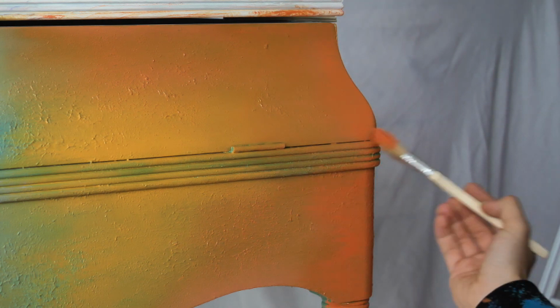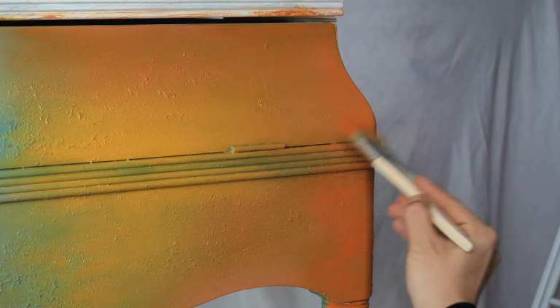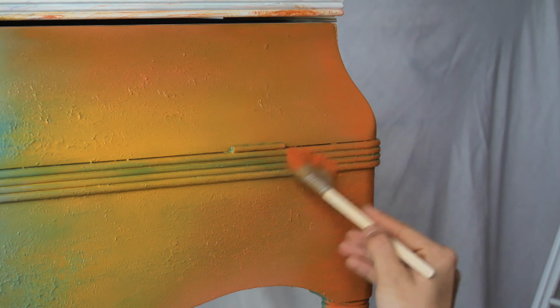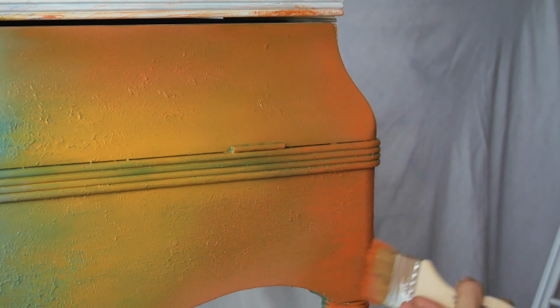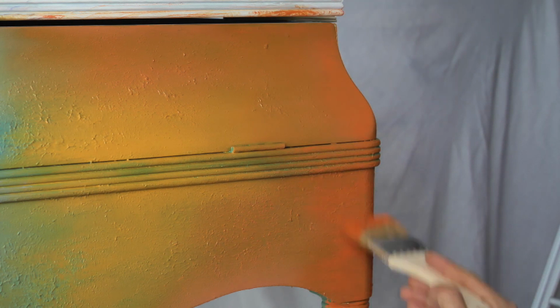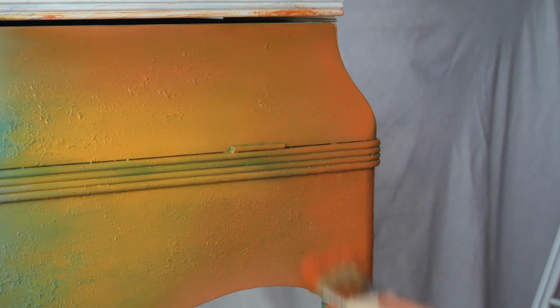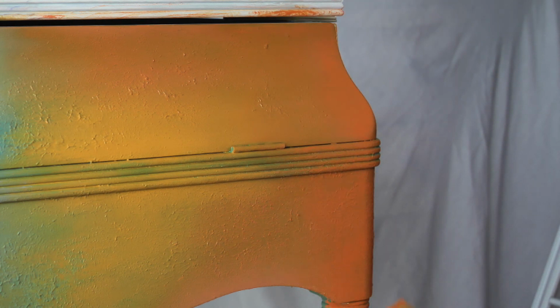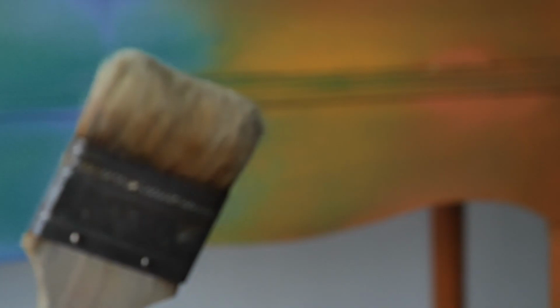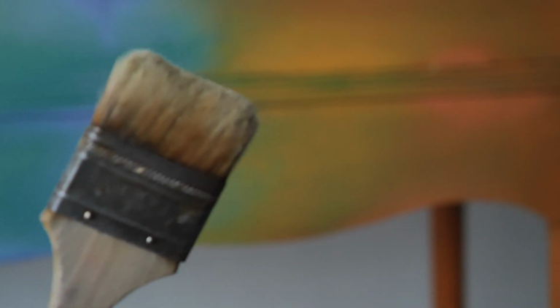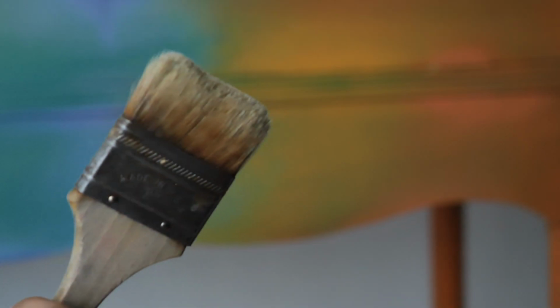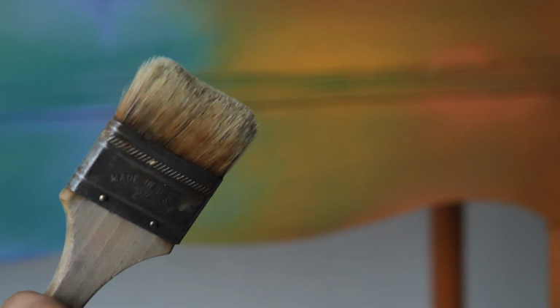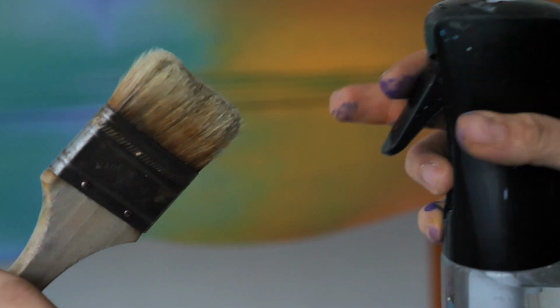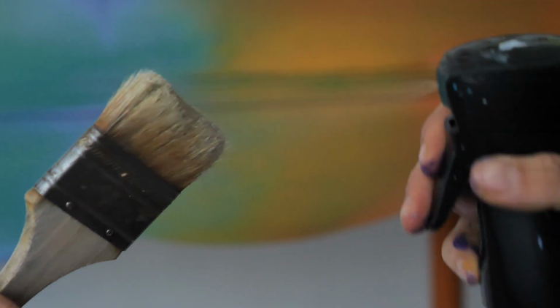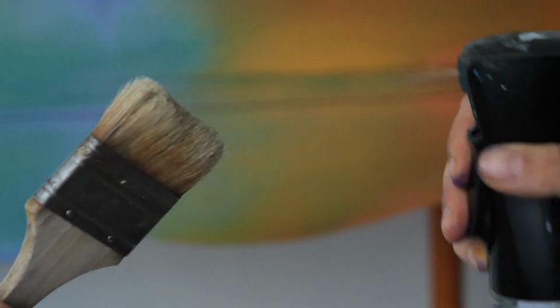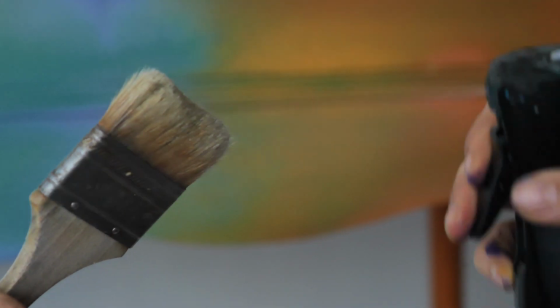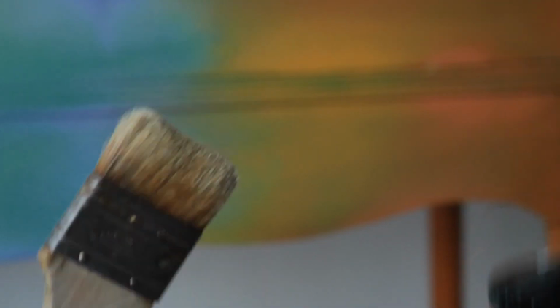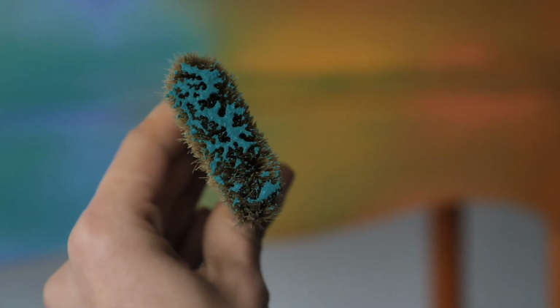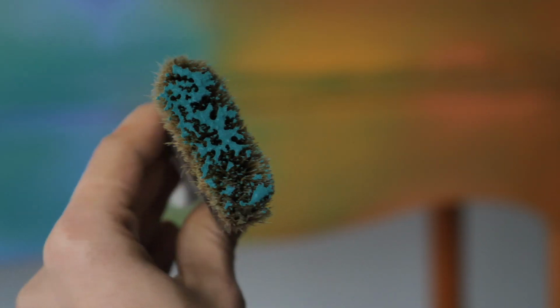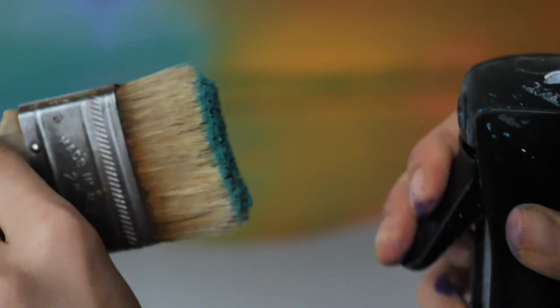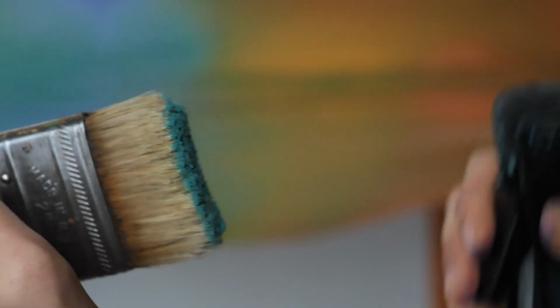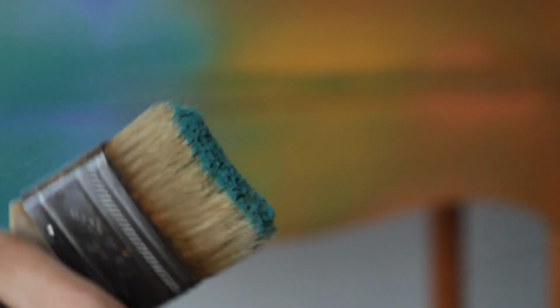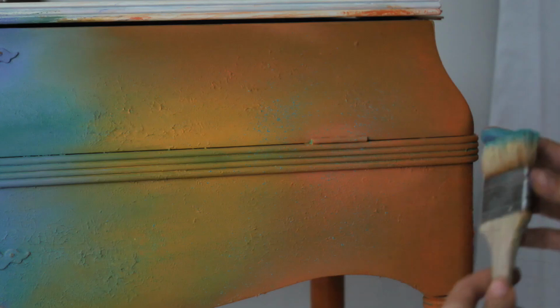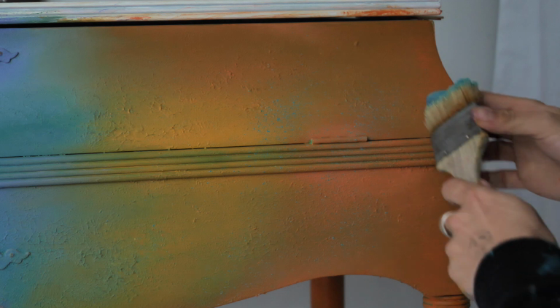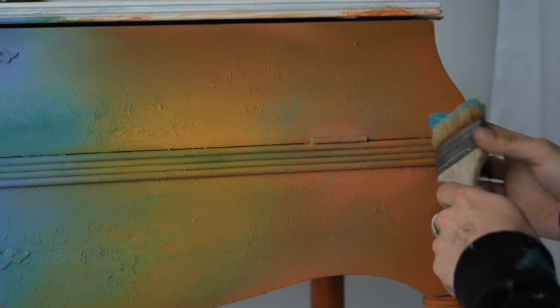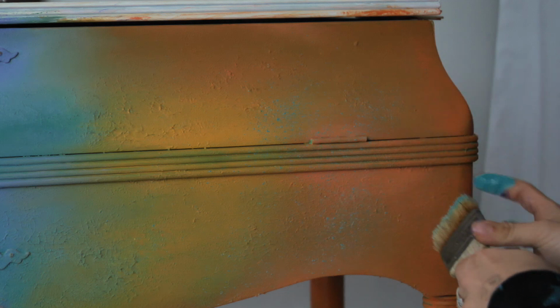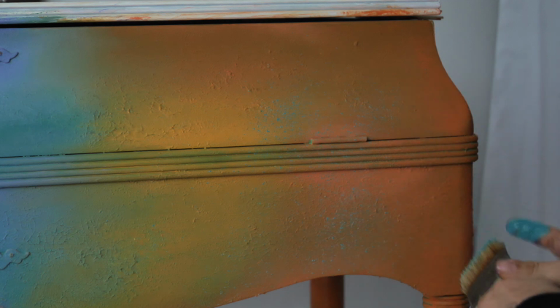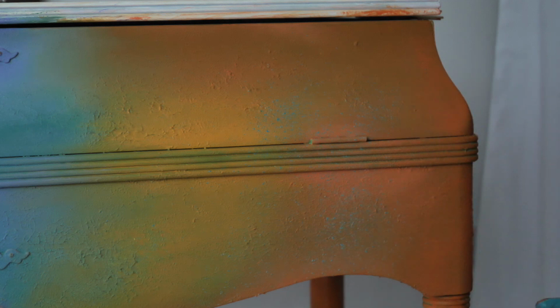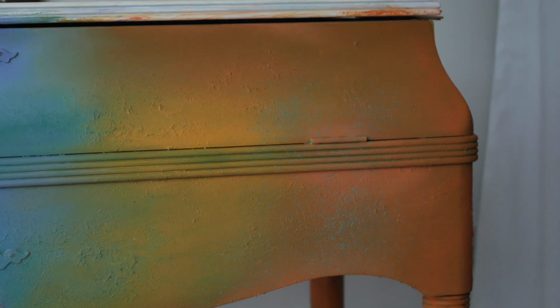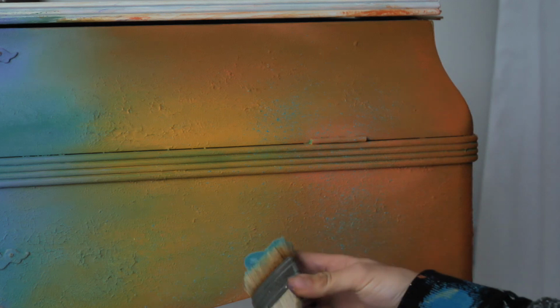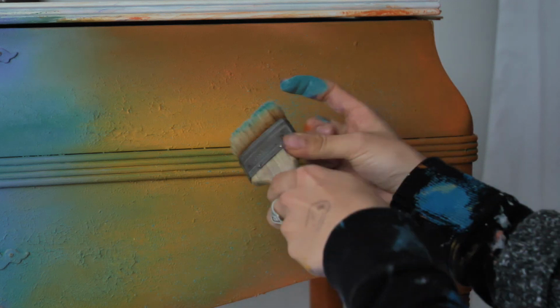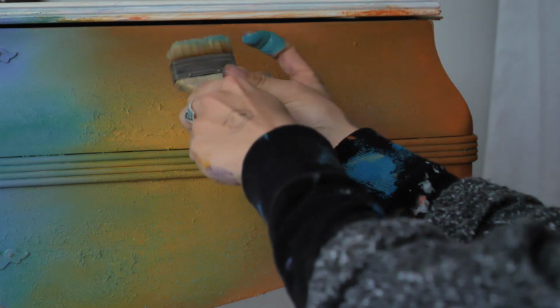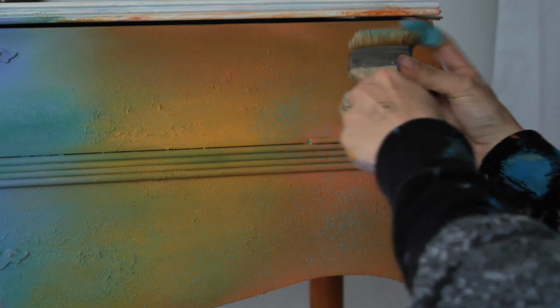I just had to do some Mermaid Tail sprinkles on the orange side. I watered the brush, picked up paint, watered it again — and look at this! Like, how magical!